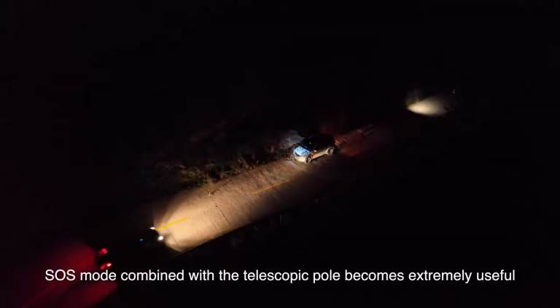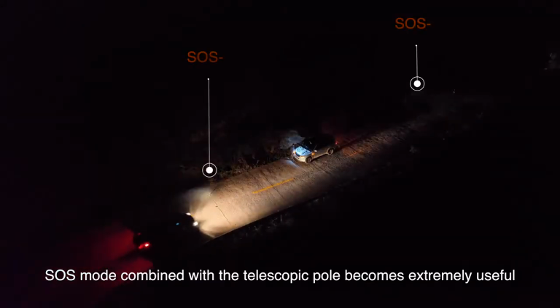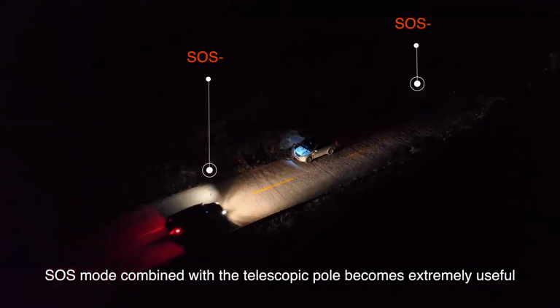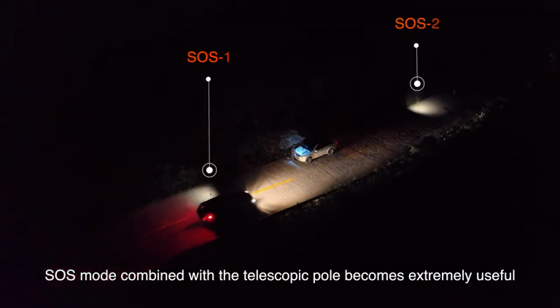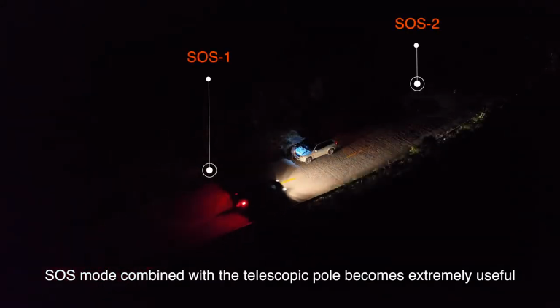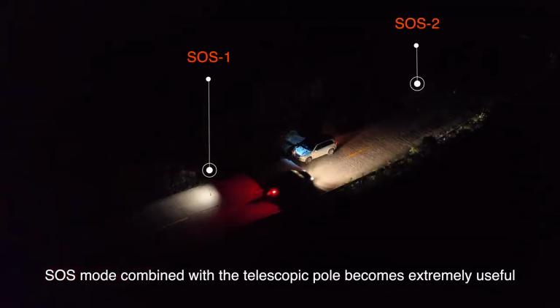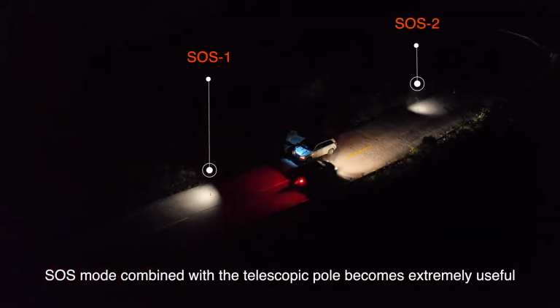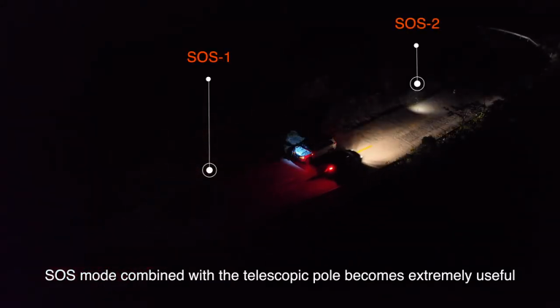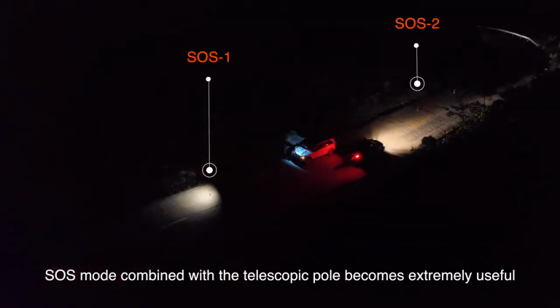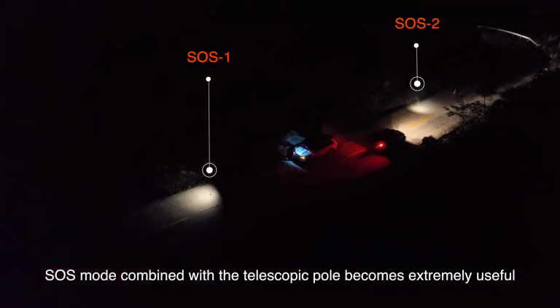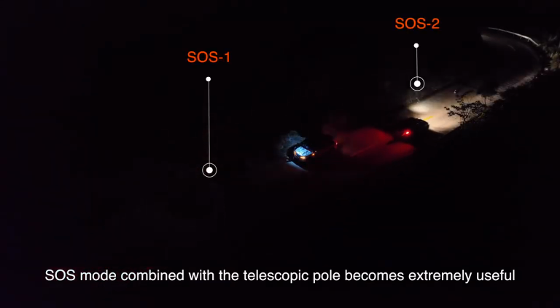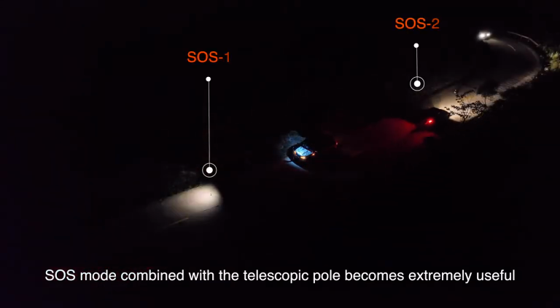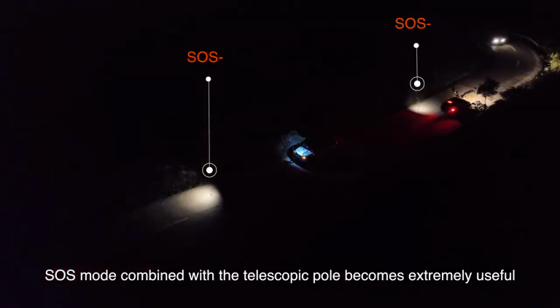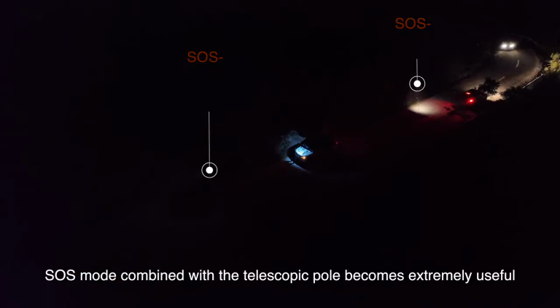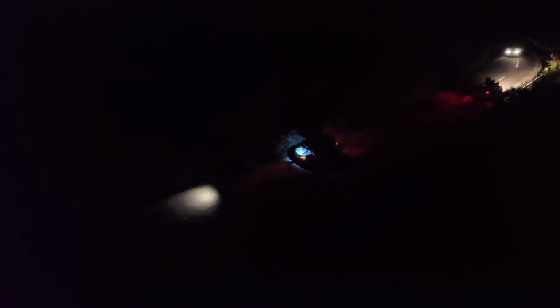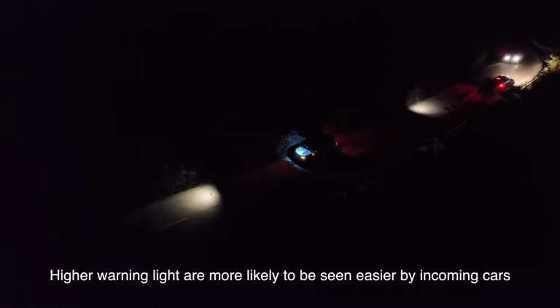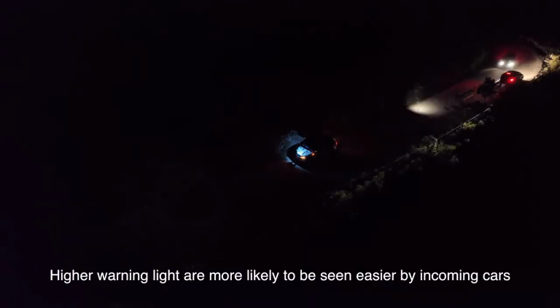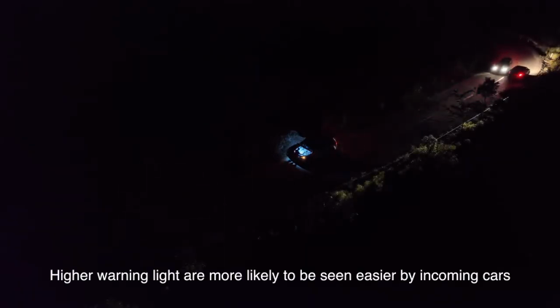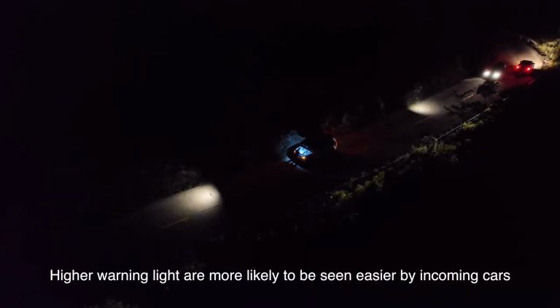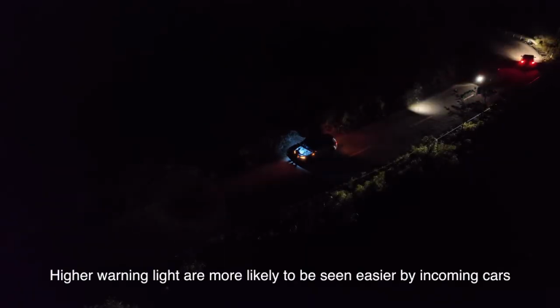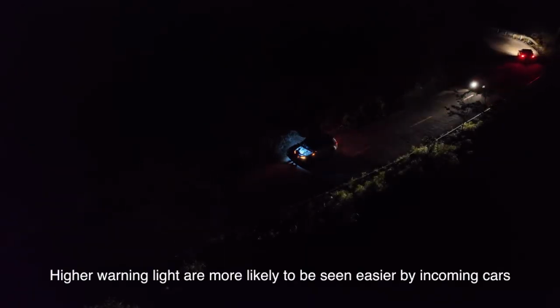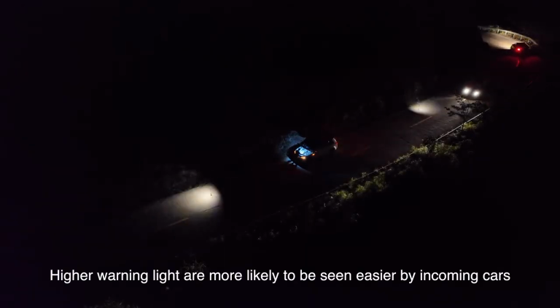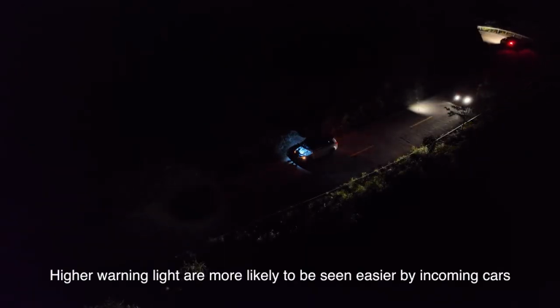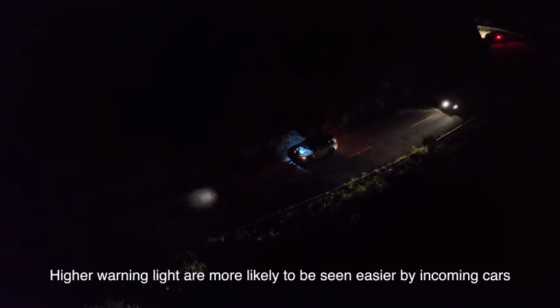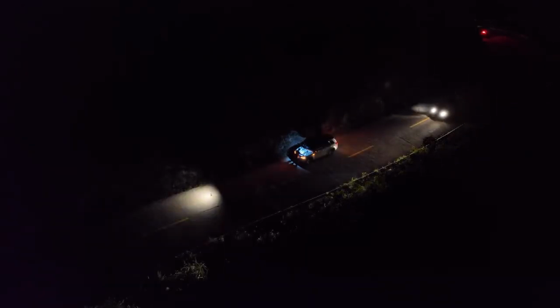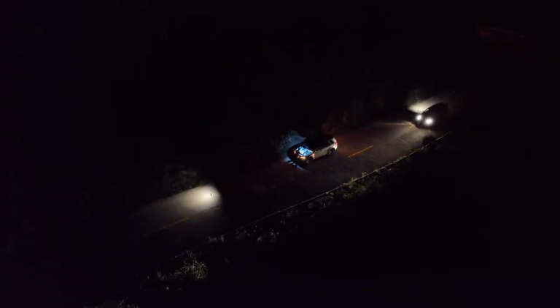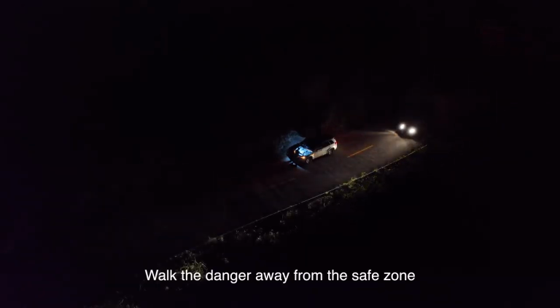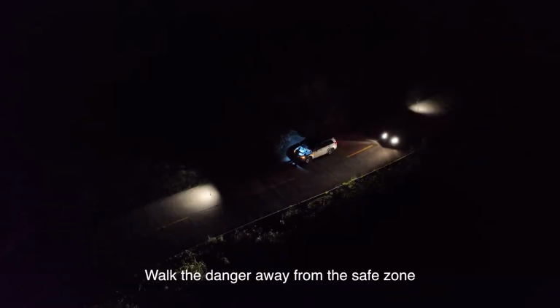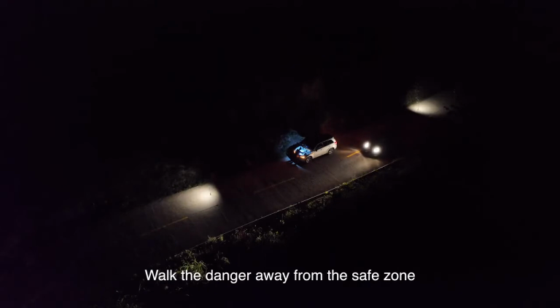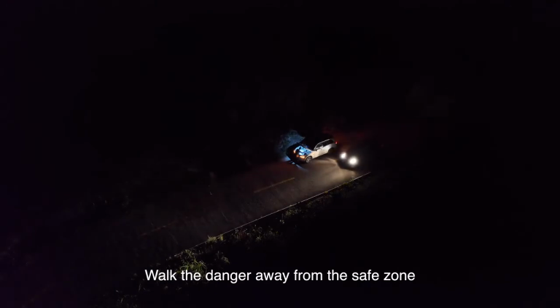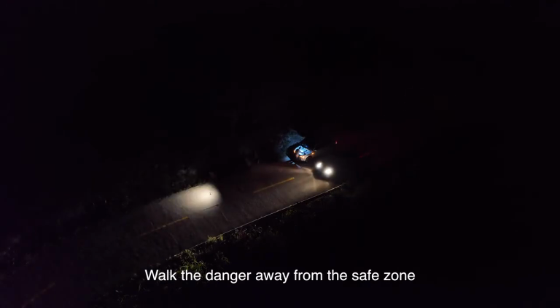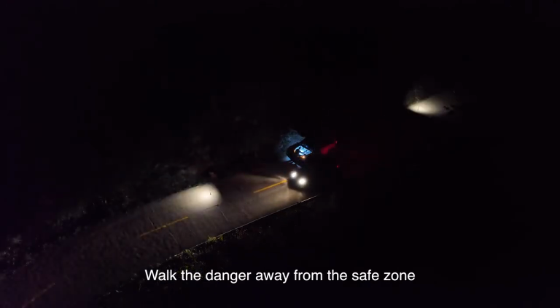SOS mode combined with the telescopic pole becomes extremely useful. Higher warning lights are more likely to be seen by passing cars, walking the danger away from the safe zone.